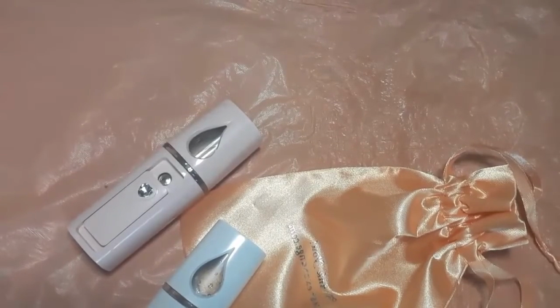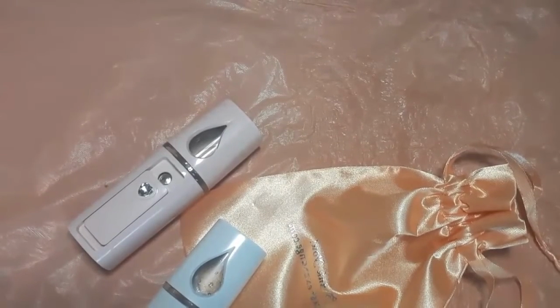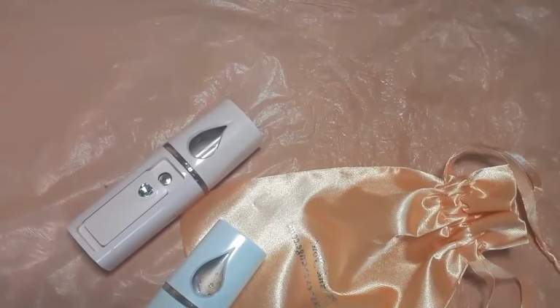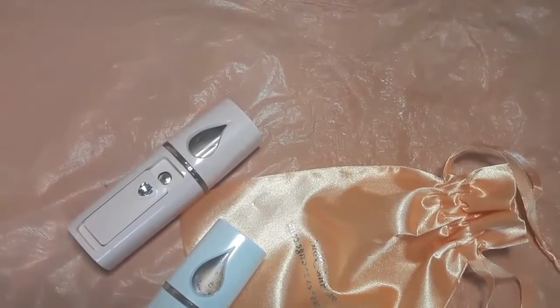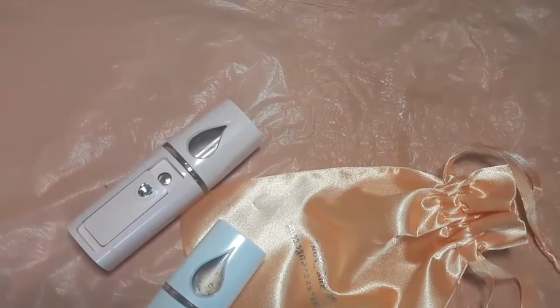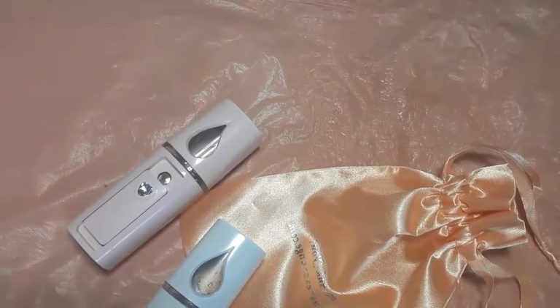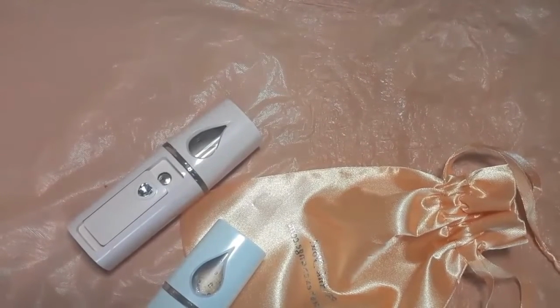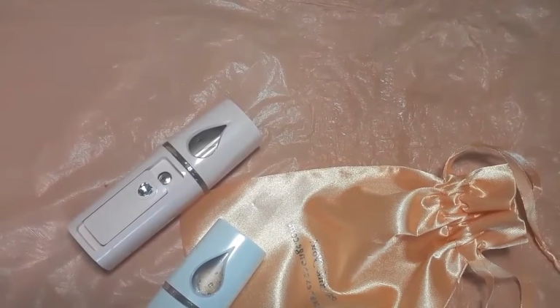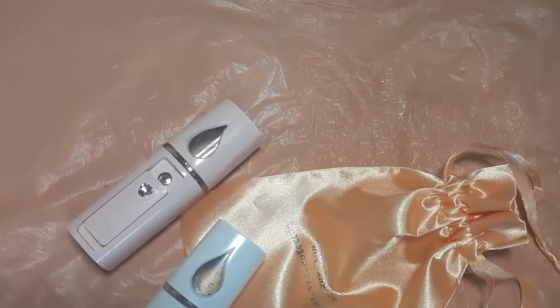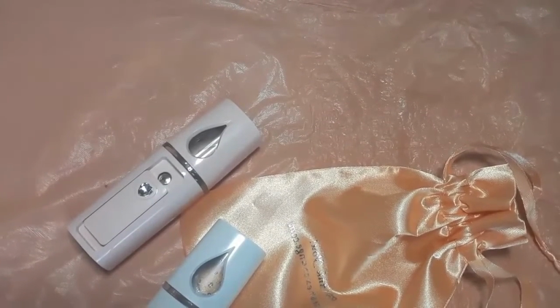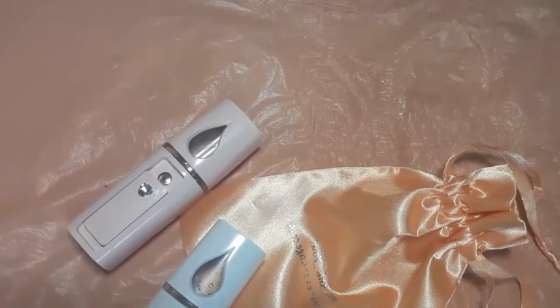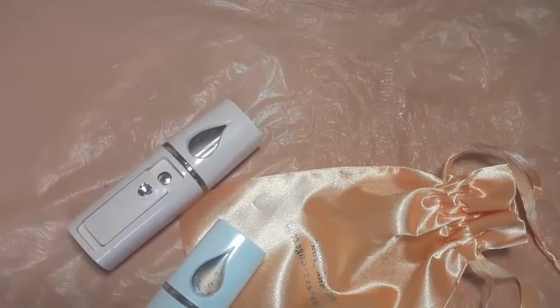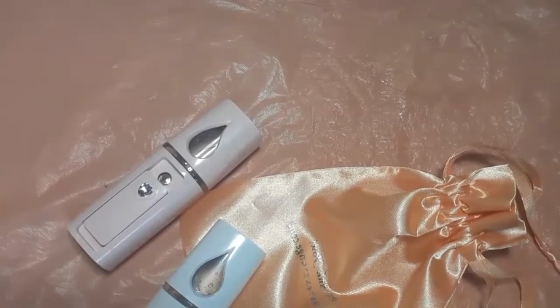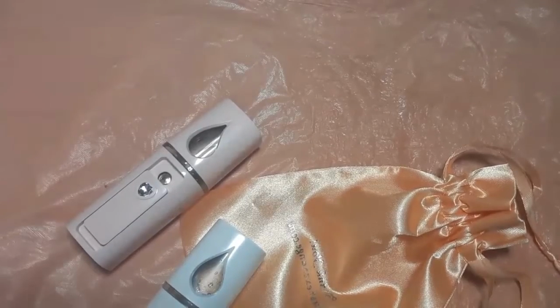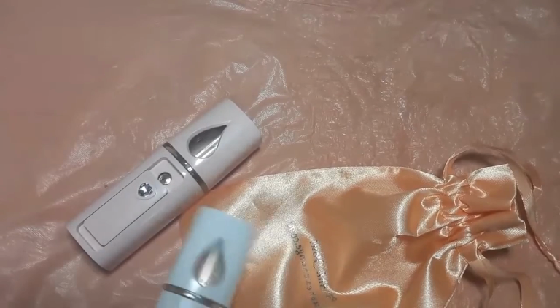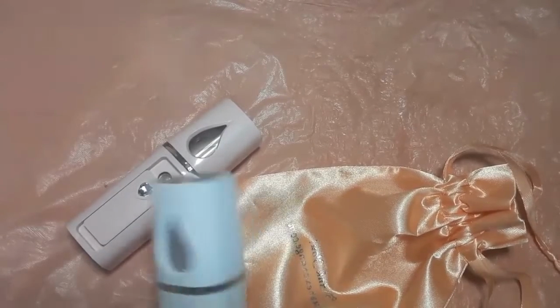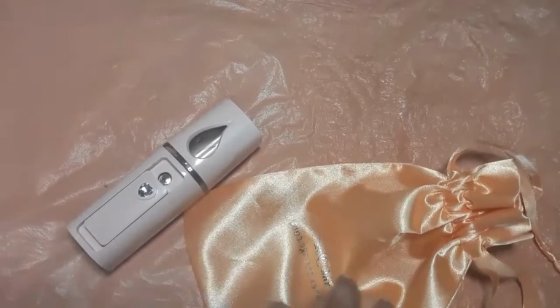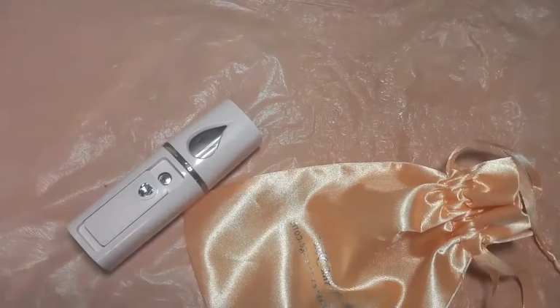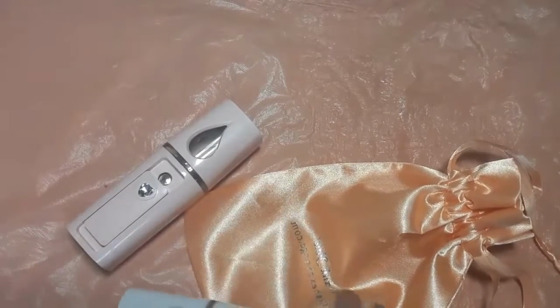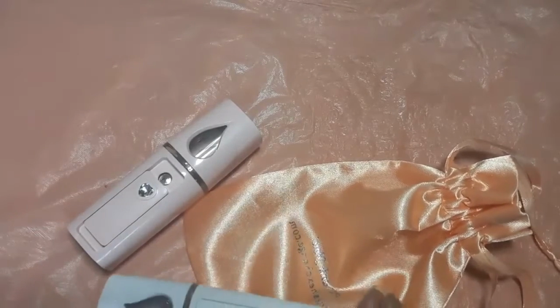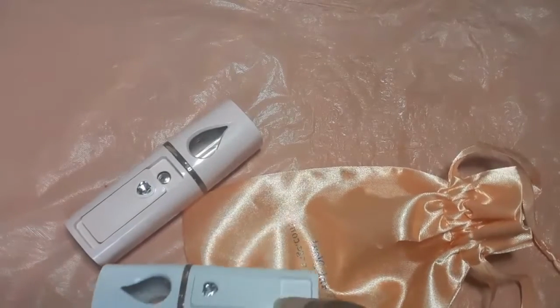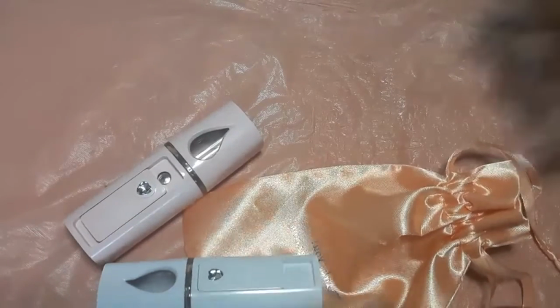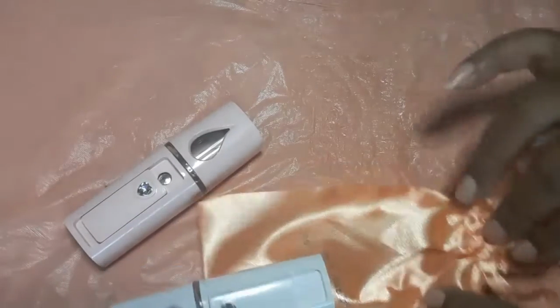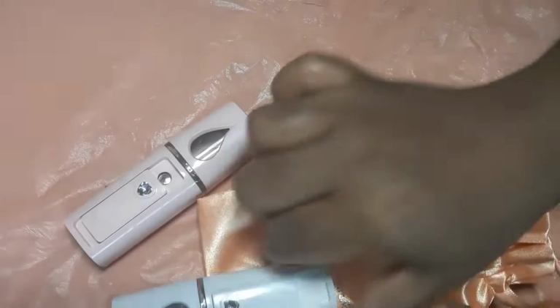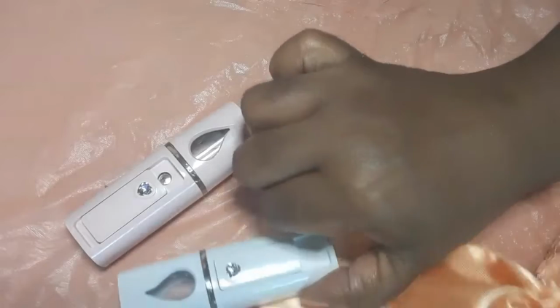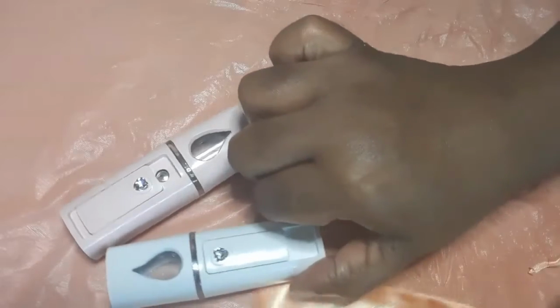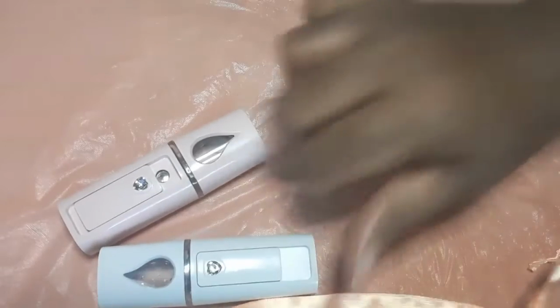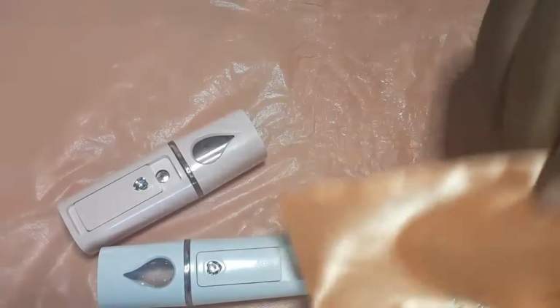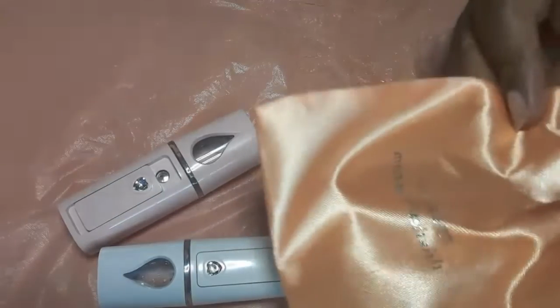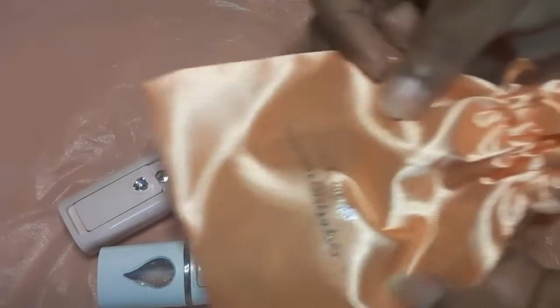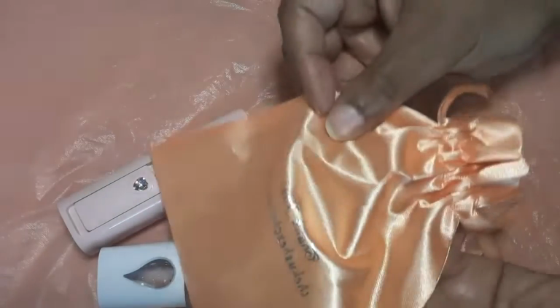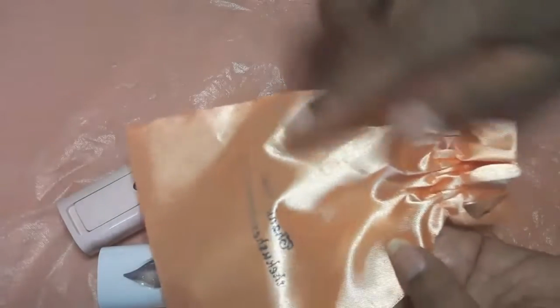Hello, hello, hello. This is your resident cushy babe from the Kush Exchange. So today we are going to do a wonderful product review of our new Nano Face Misters.